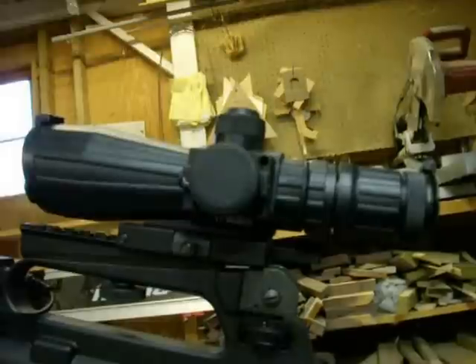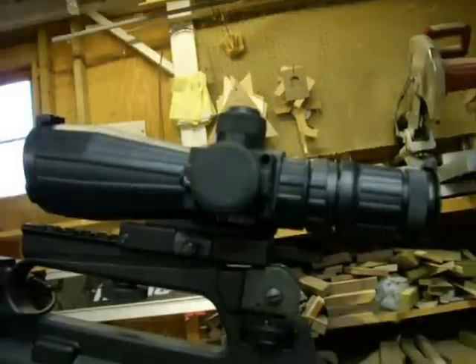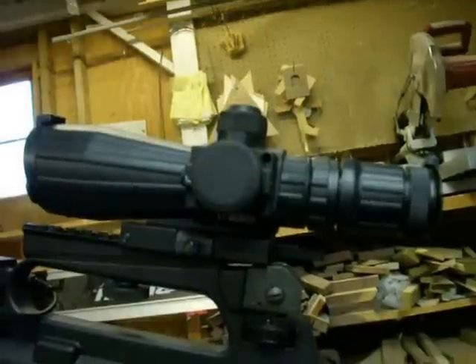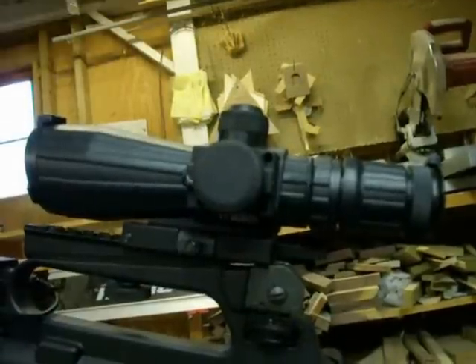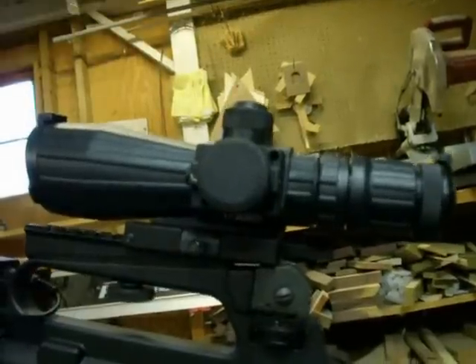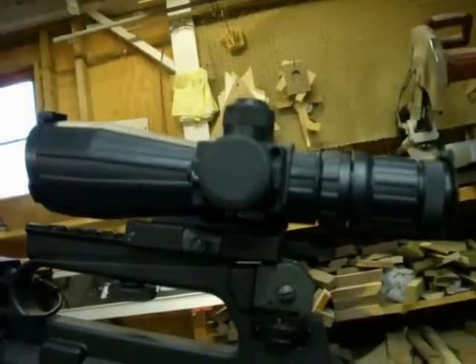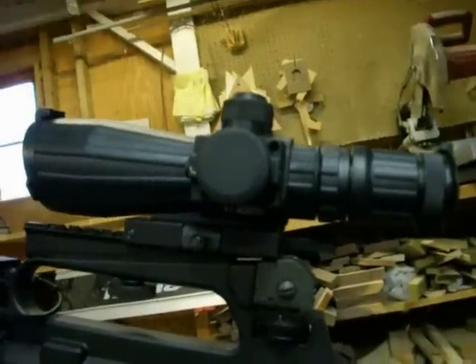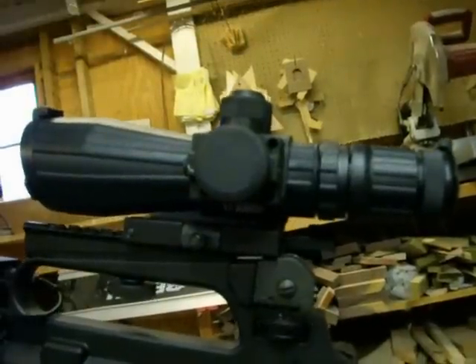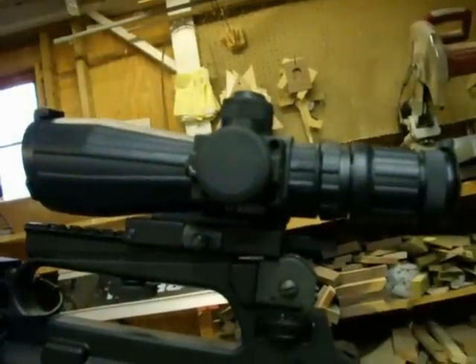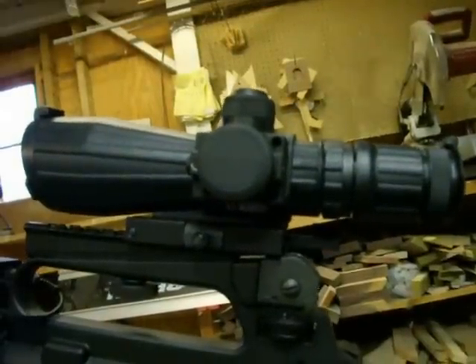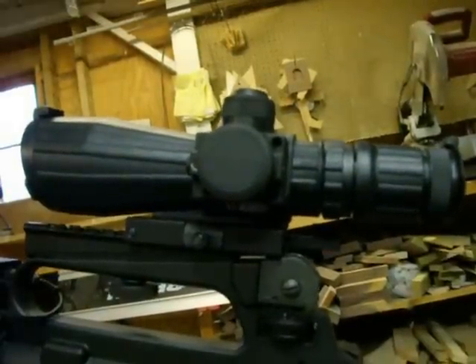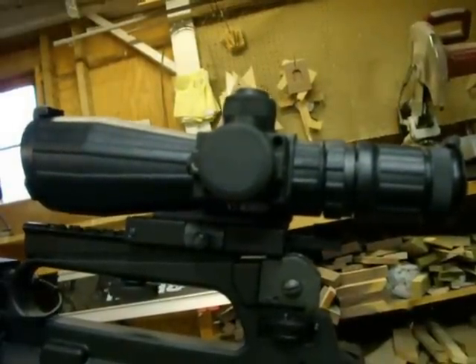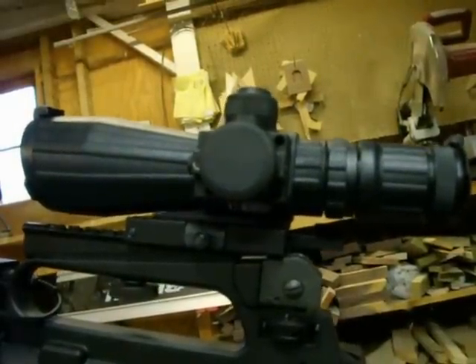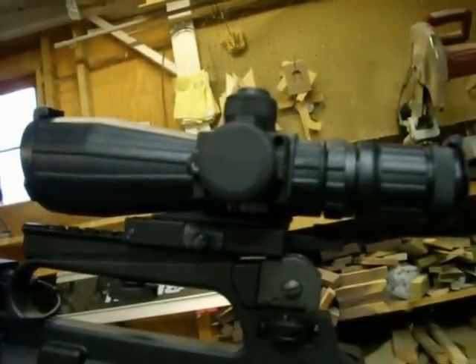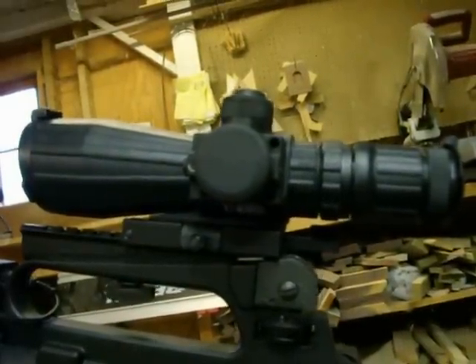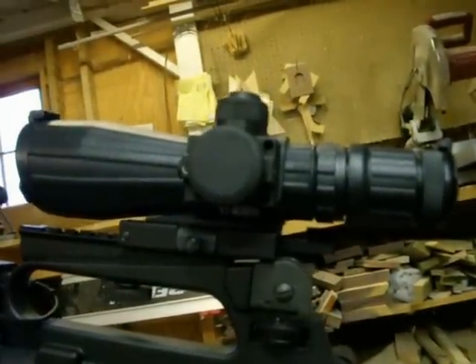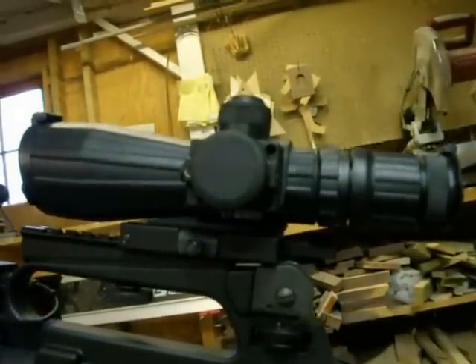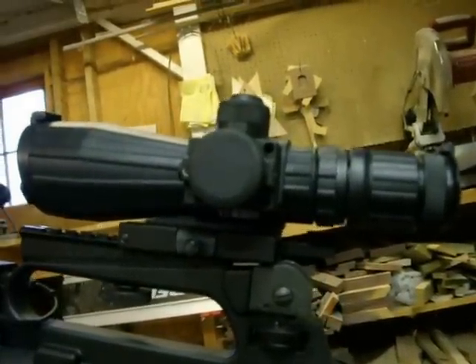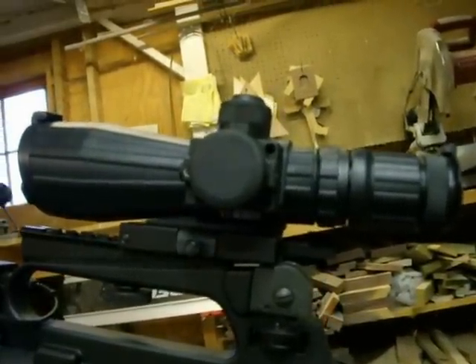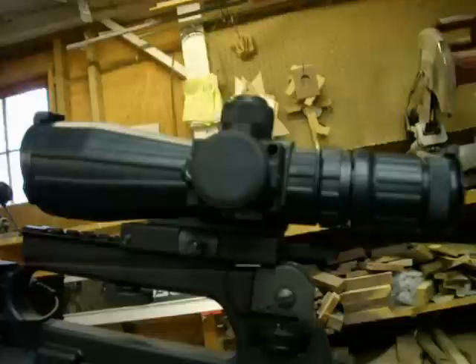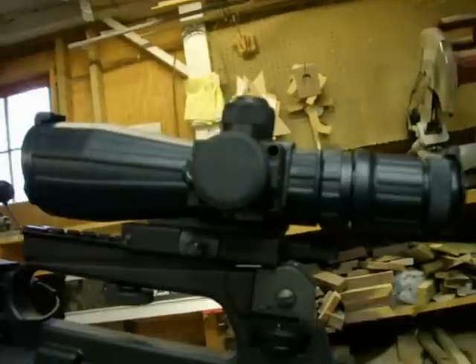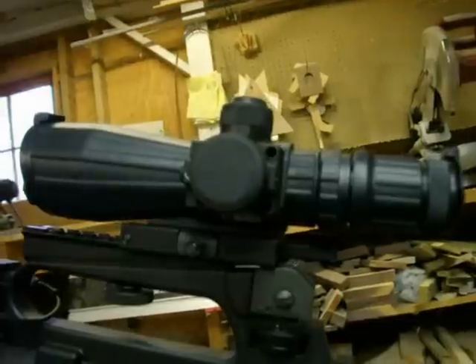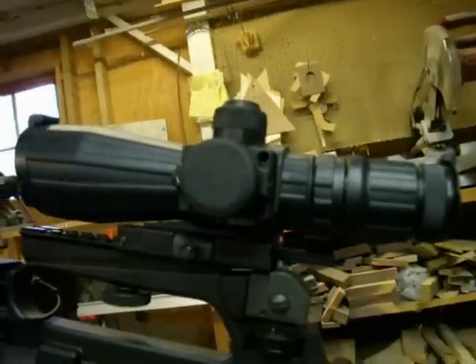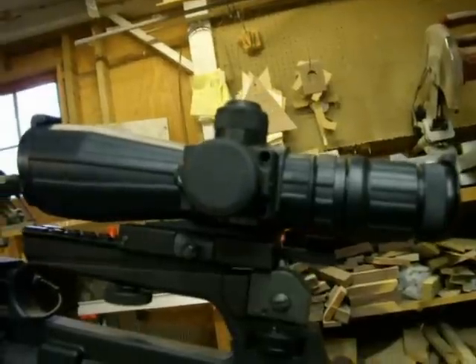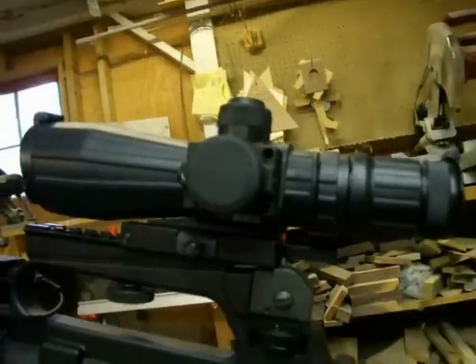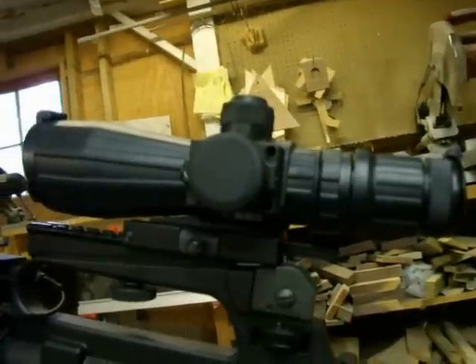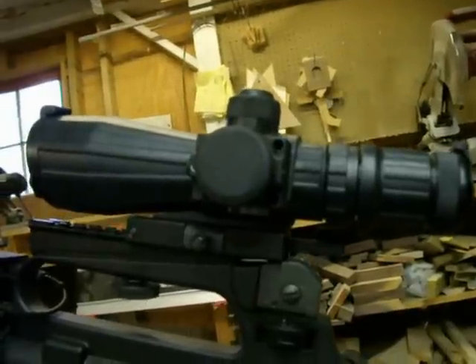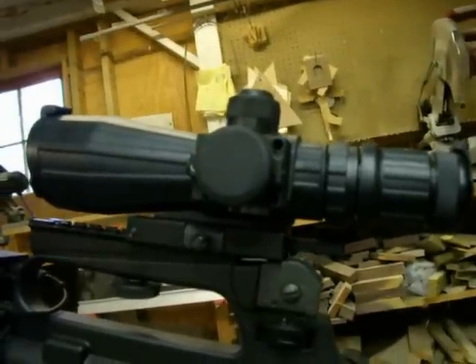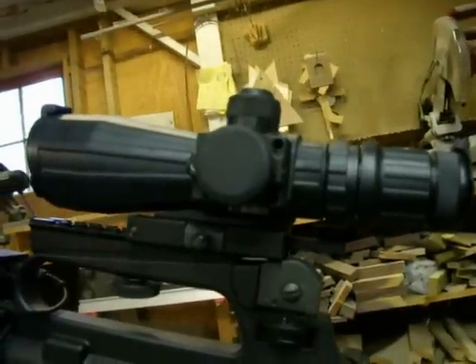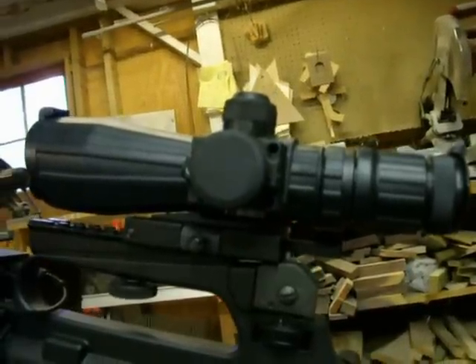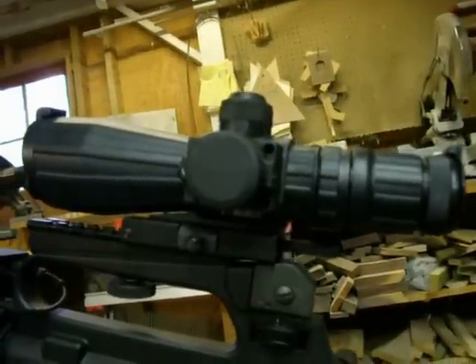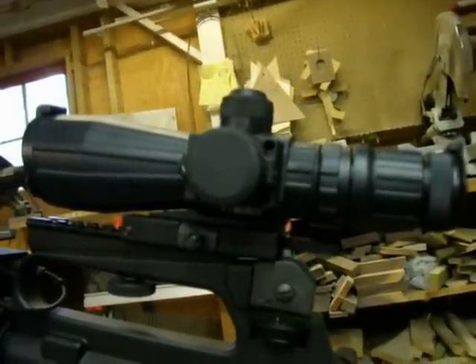Hi folks, Donny D here. I want to make a quick video review on a scope I just recently purchased for my AR-15 rifle.